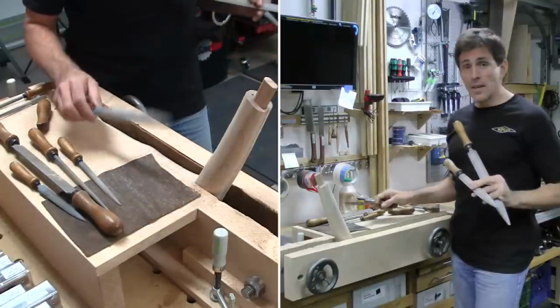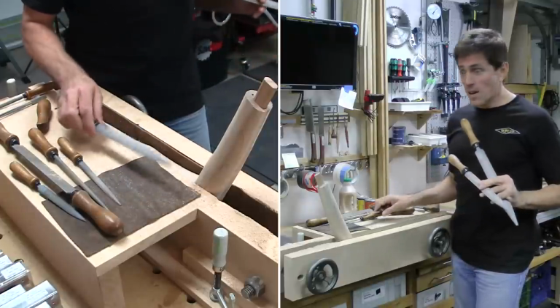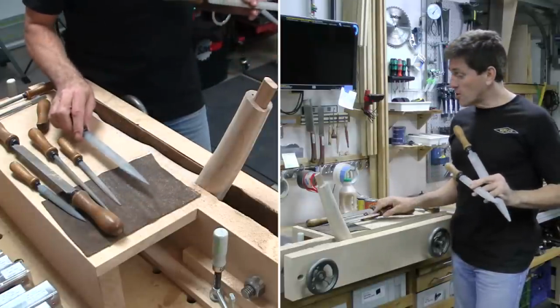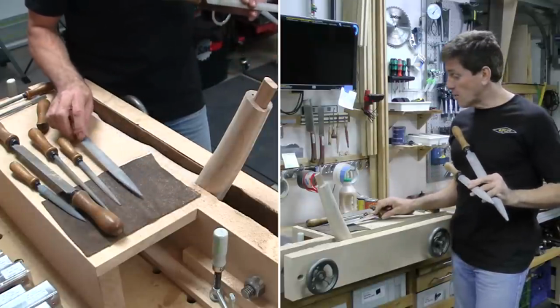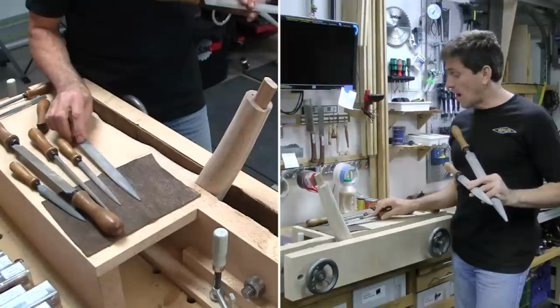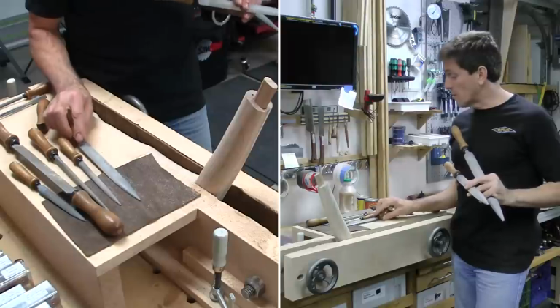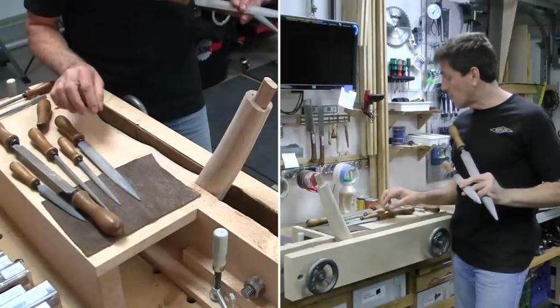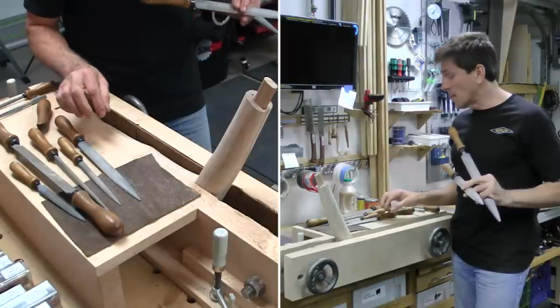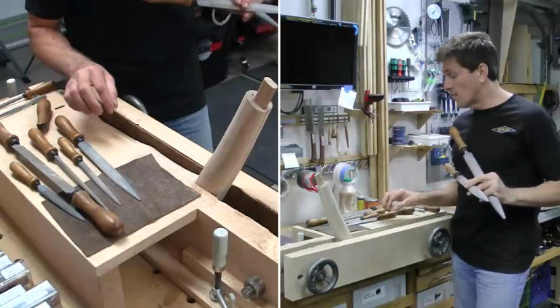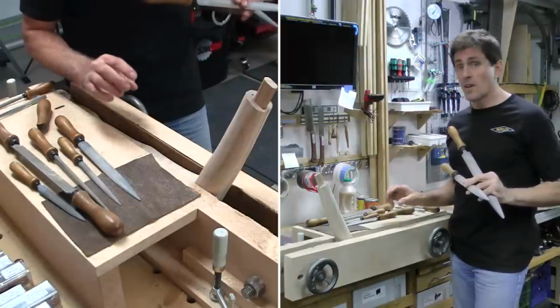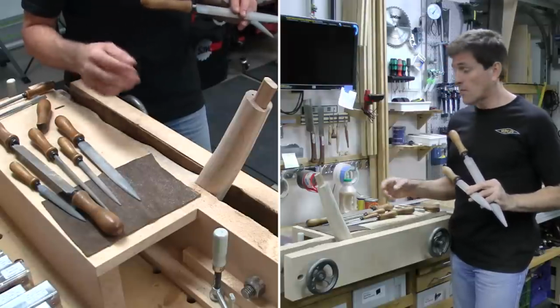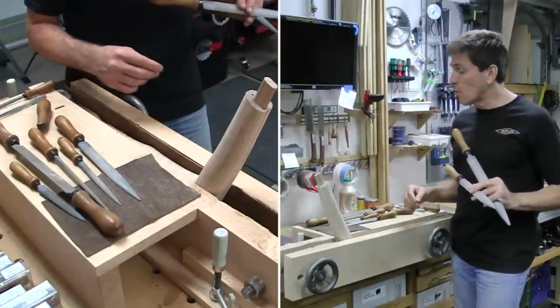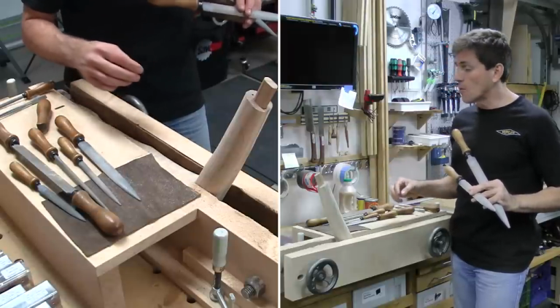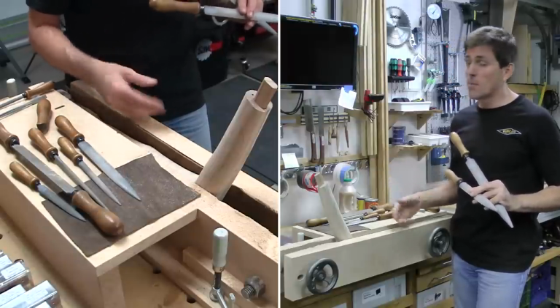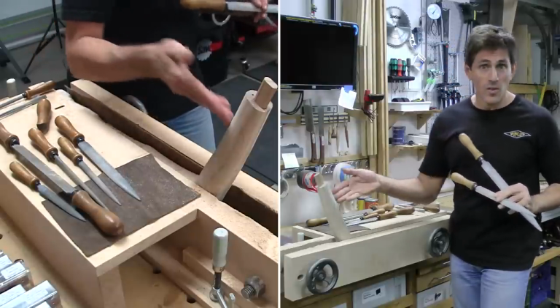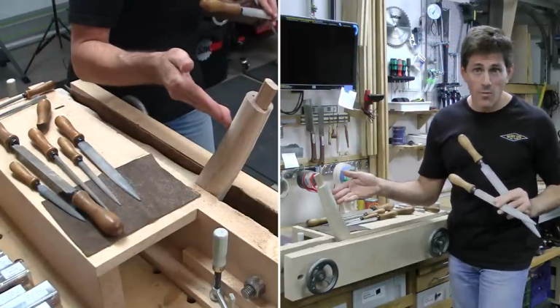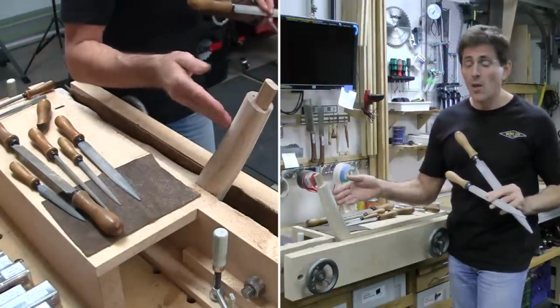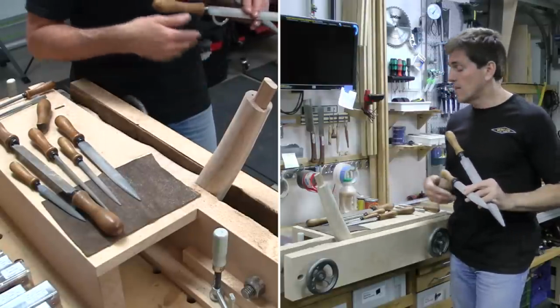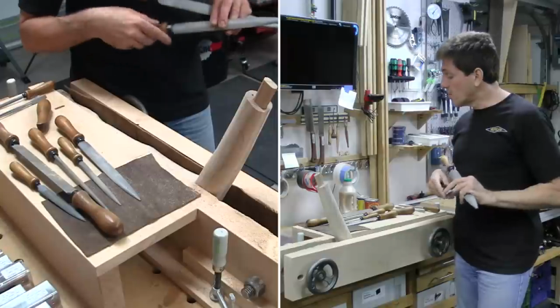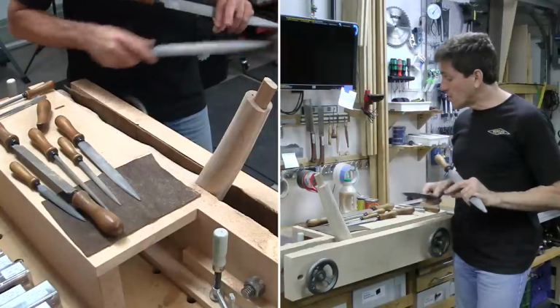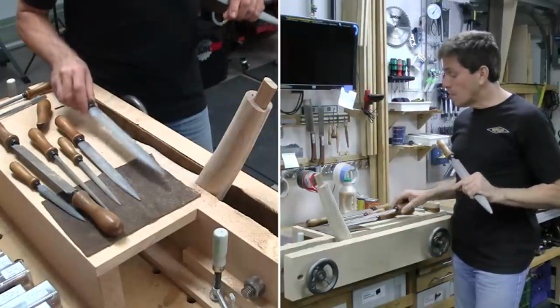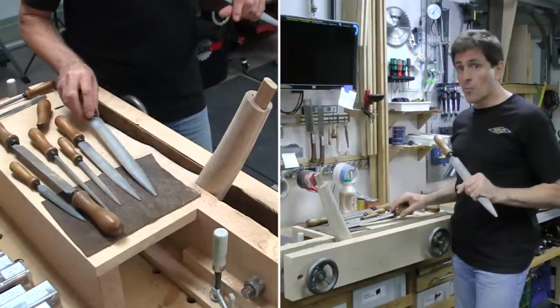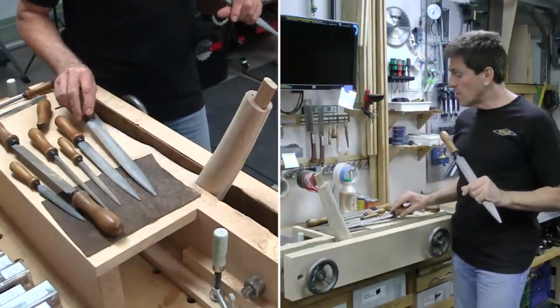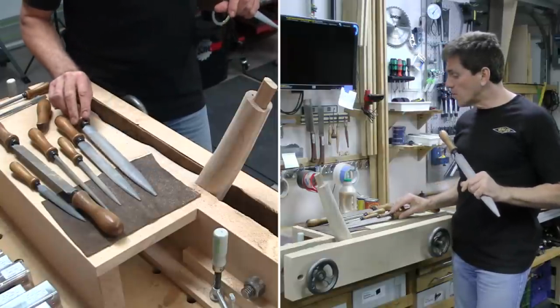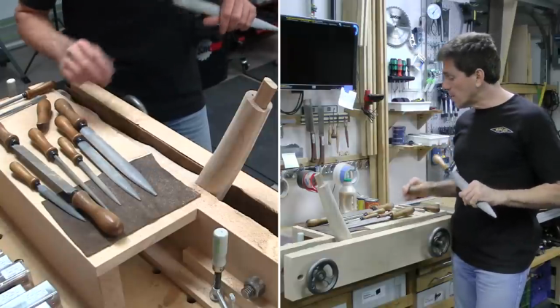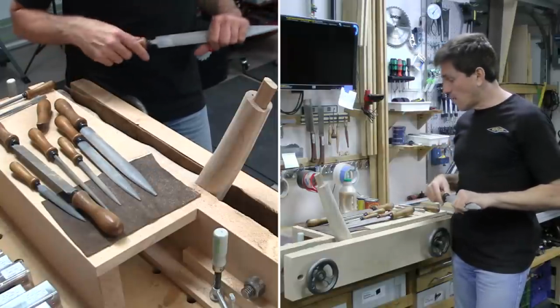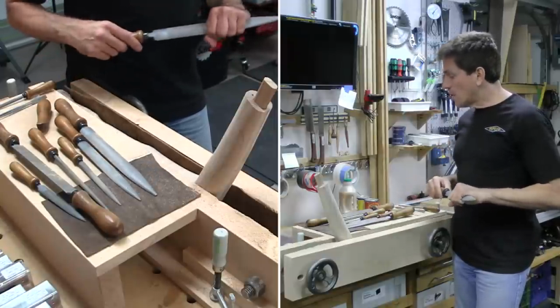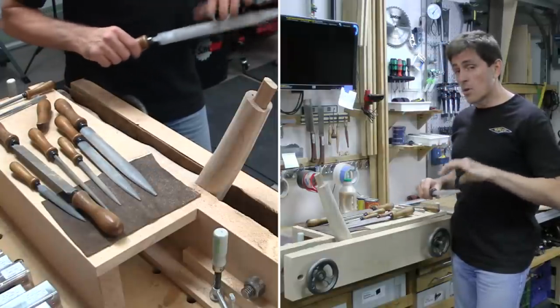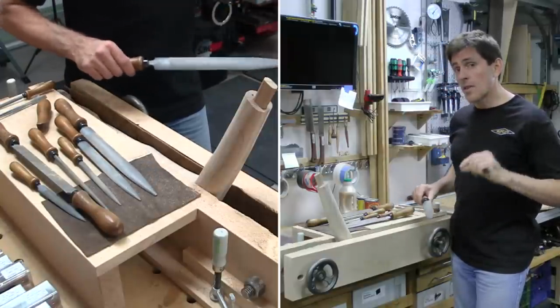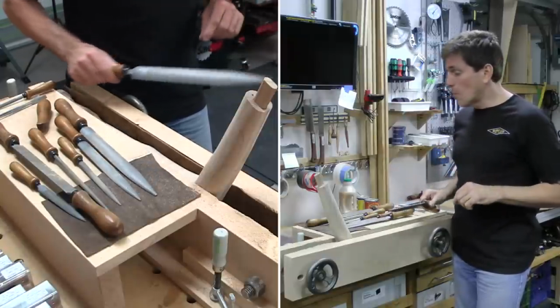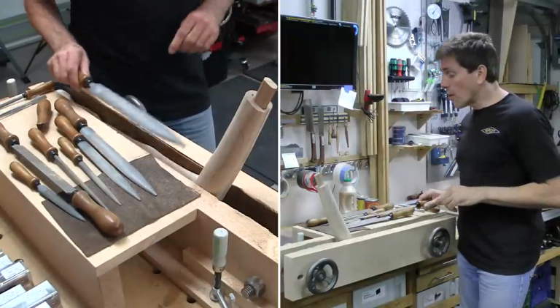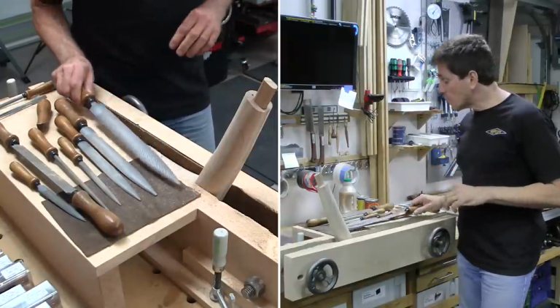To me, it's not a finish-ready surface after the 14 or even the 15 — though maybe if I spent more time with it, and maybe if it wasn't soft maple in the case of this project, maybe that would be different. But to me, it still requires a little bit more work afterwards.